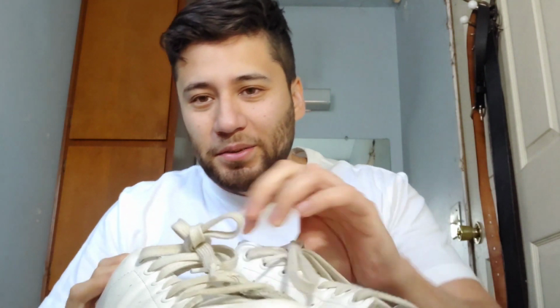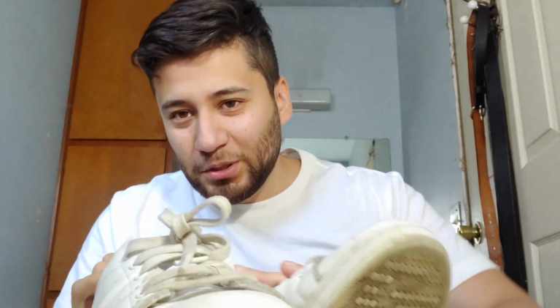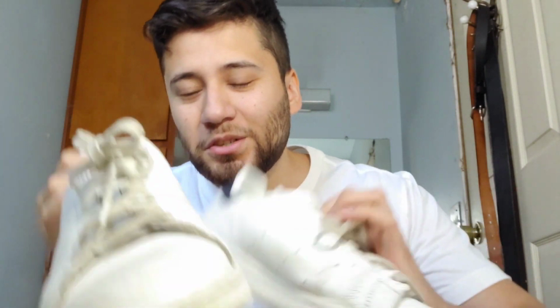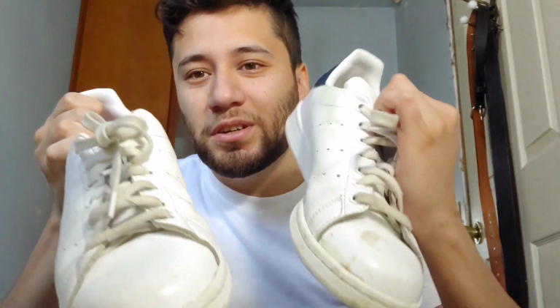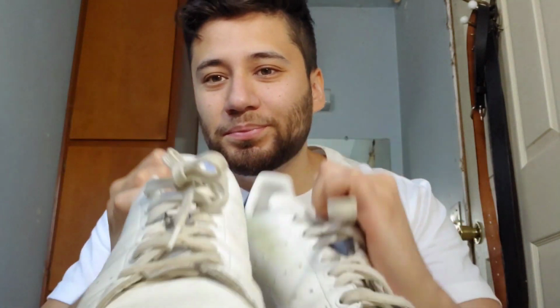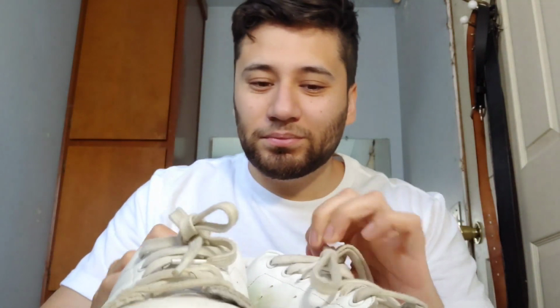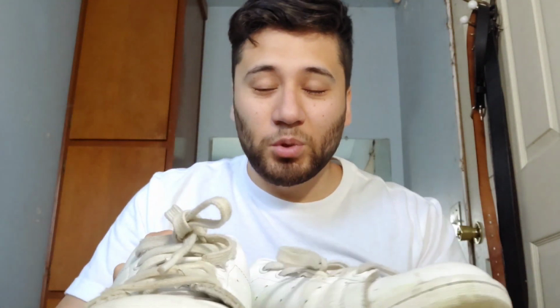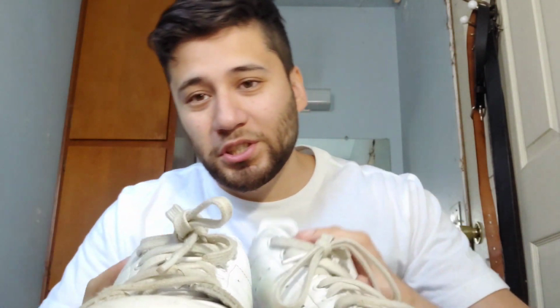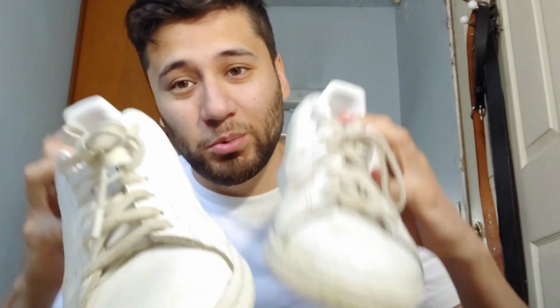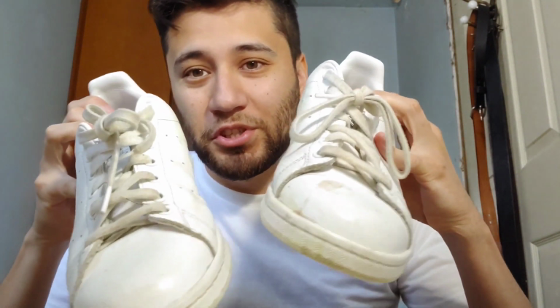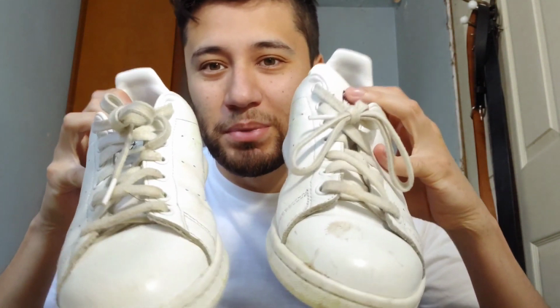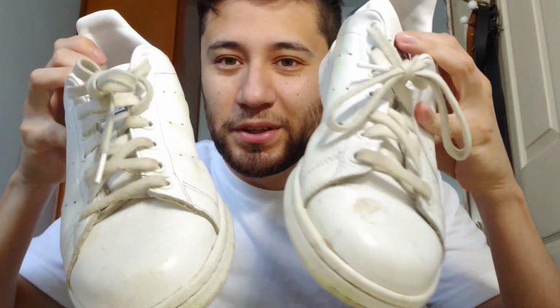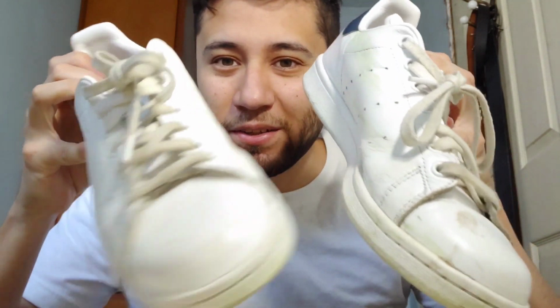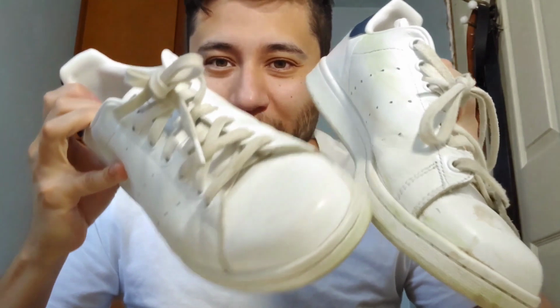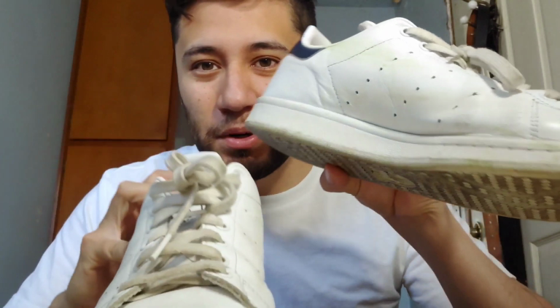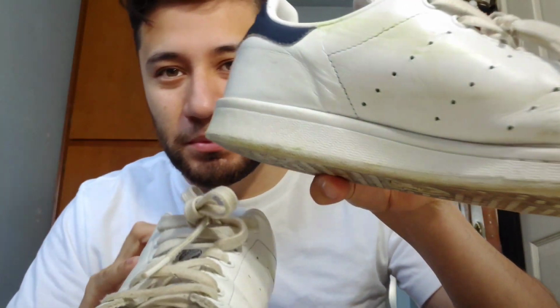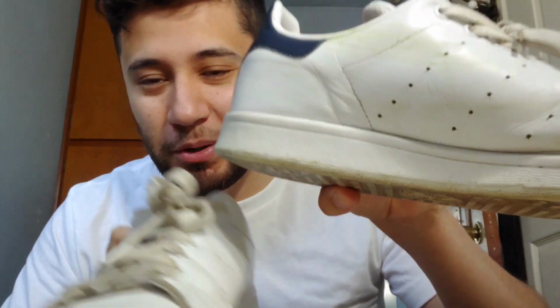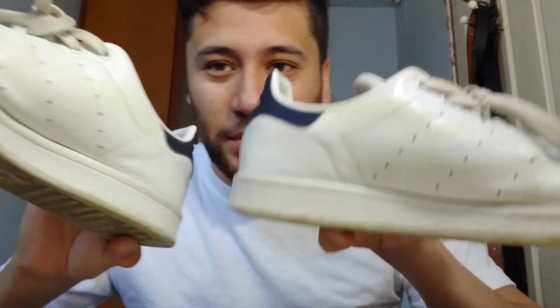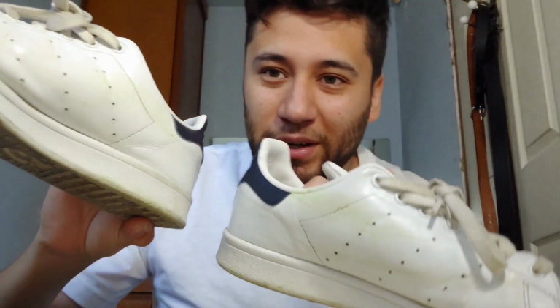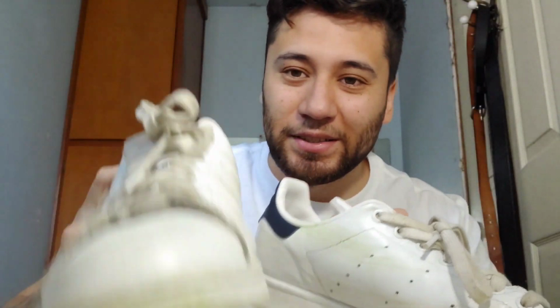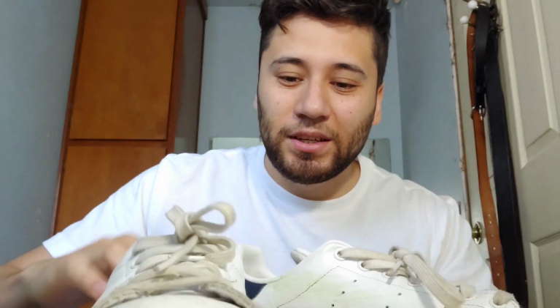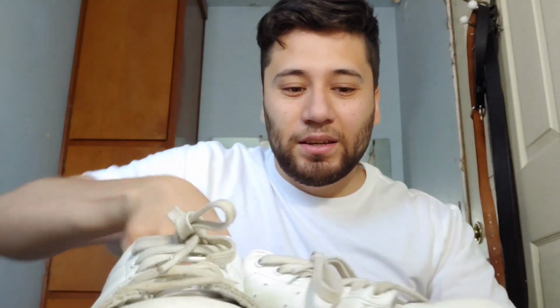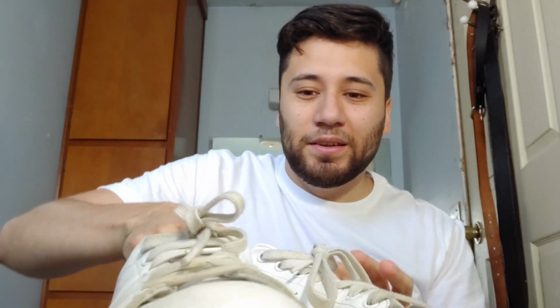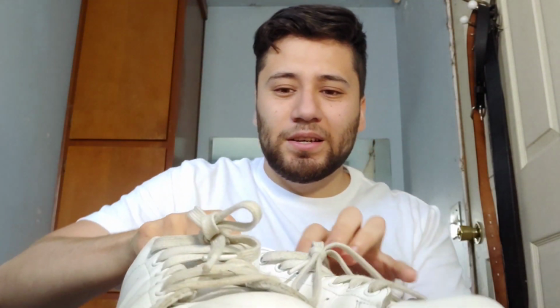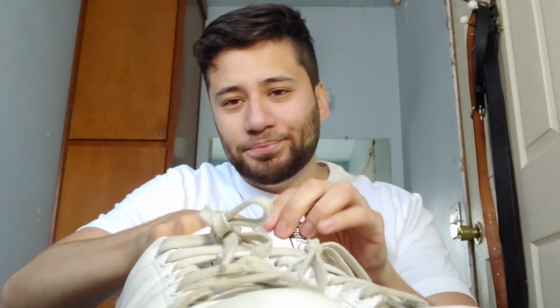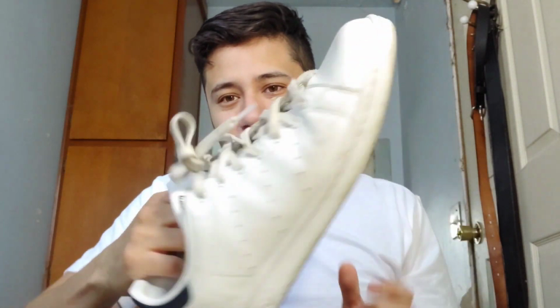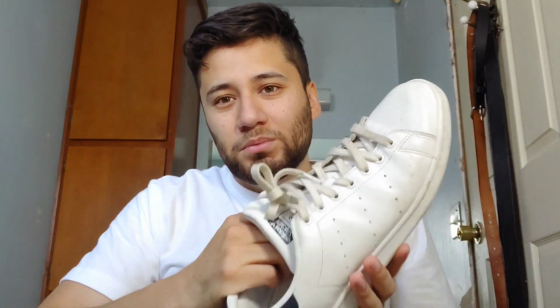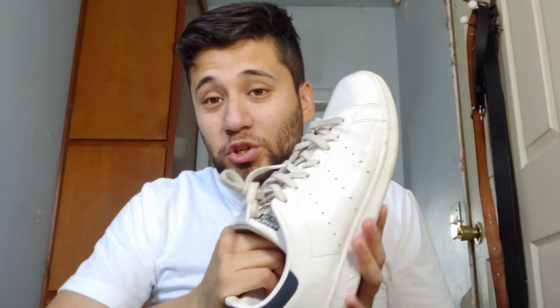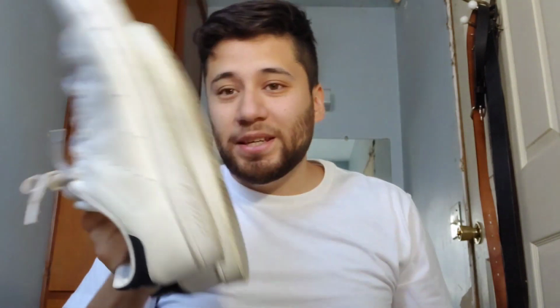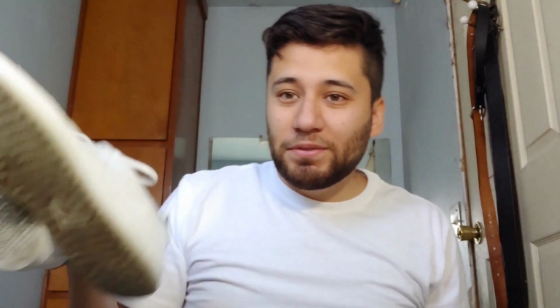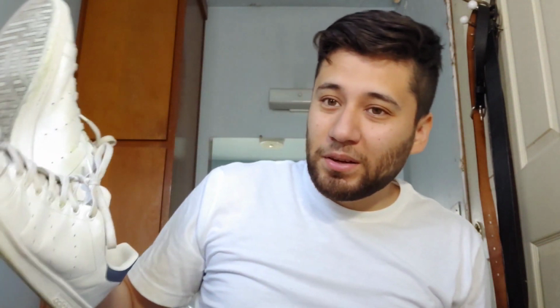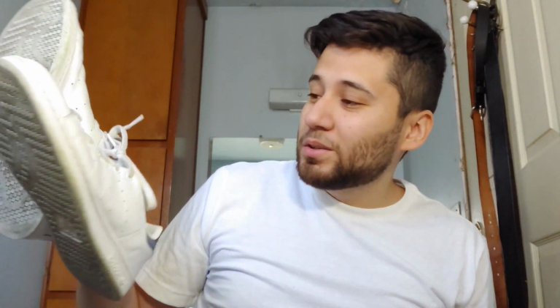And you know my shoes, they aren't in the worst shape, but you can tell there's dirt marks, some rubber grass marks, grass stains. And I'm just gonna try this out, see how it goes.